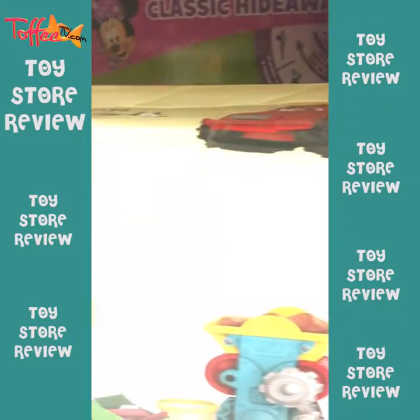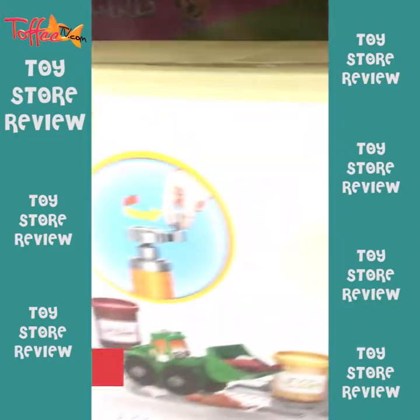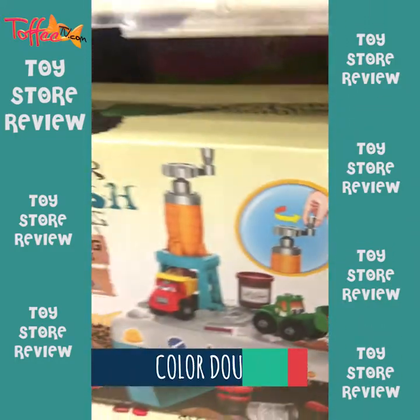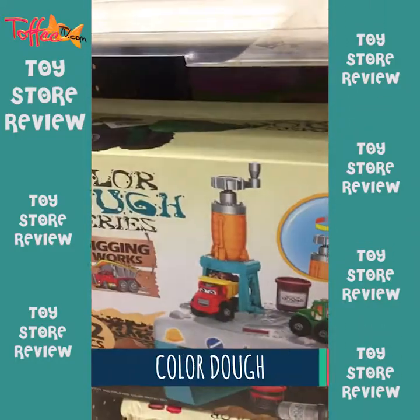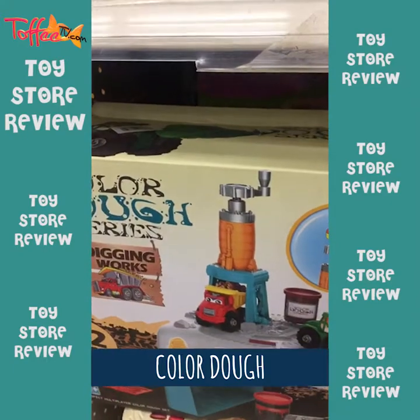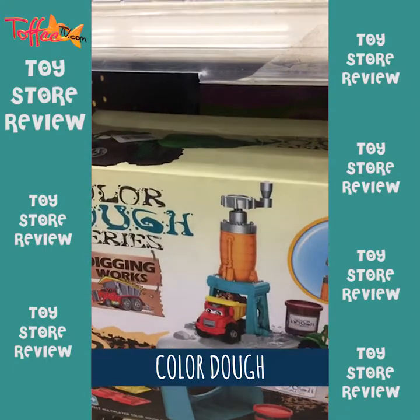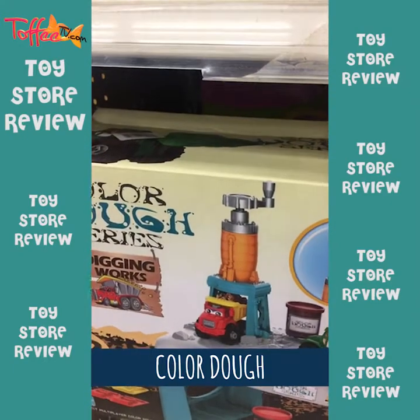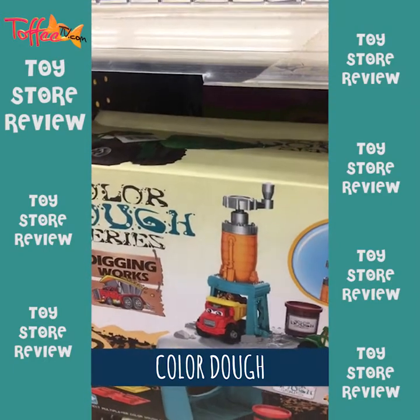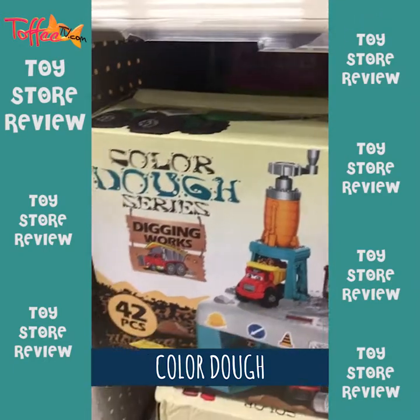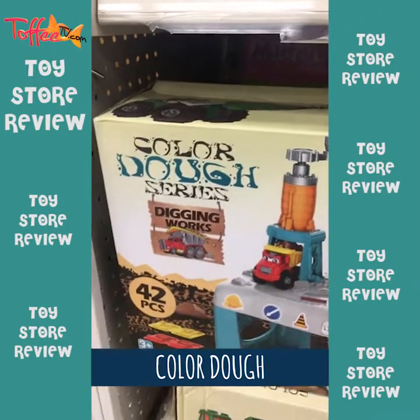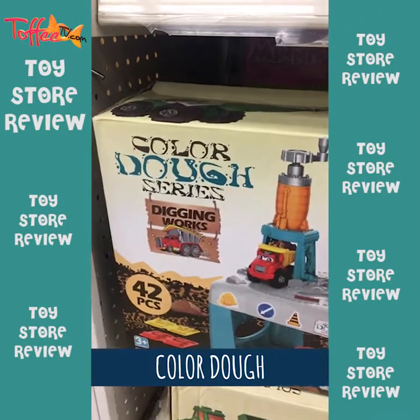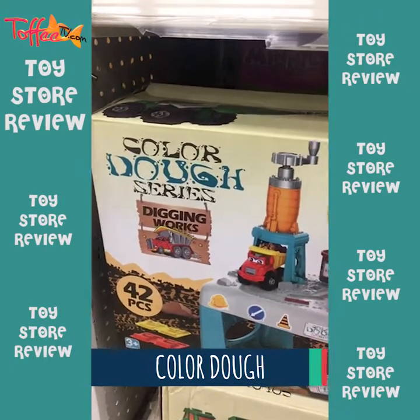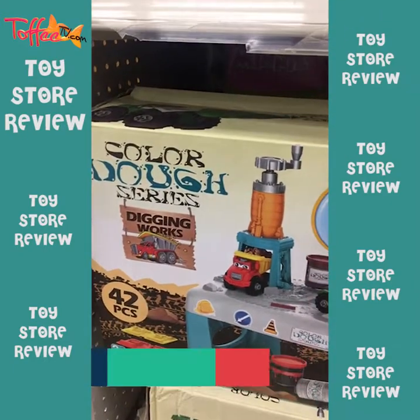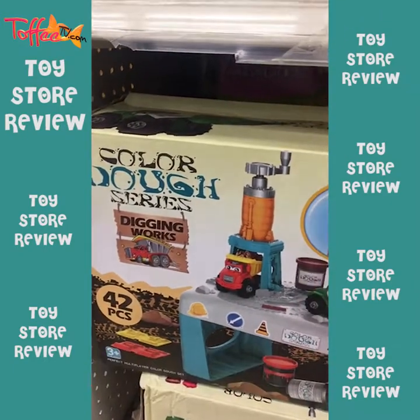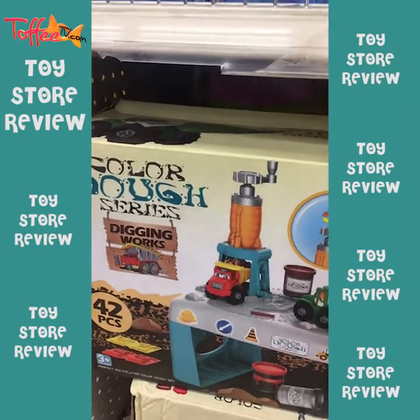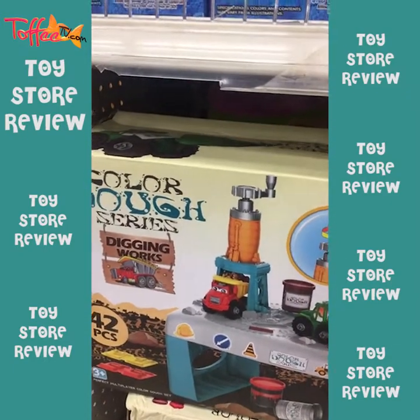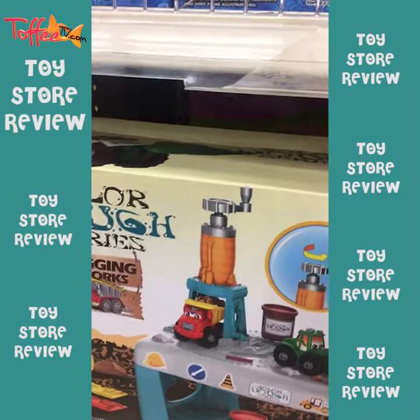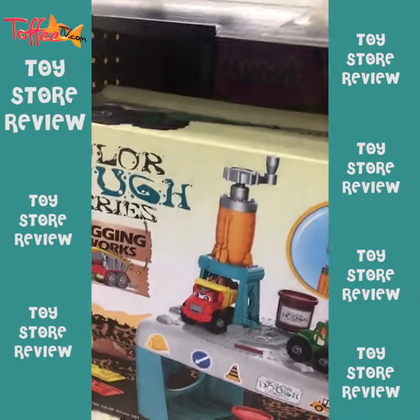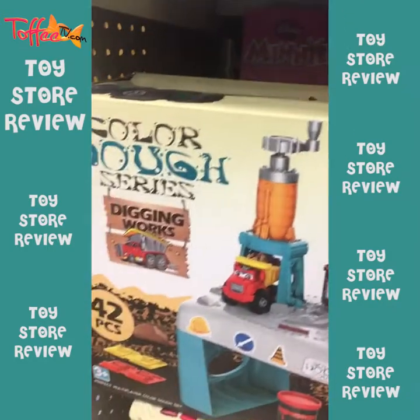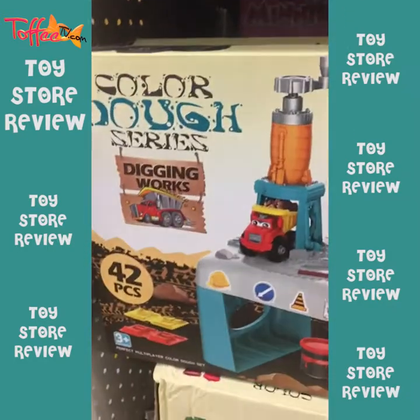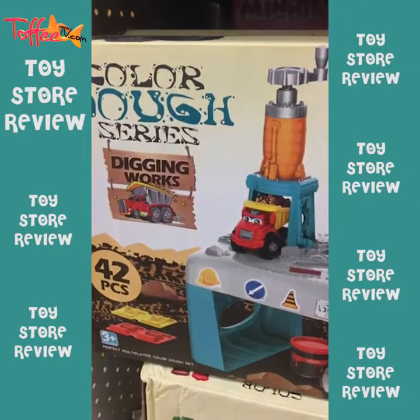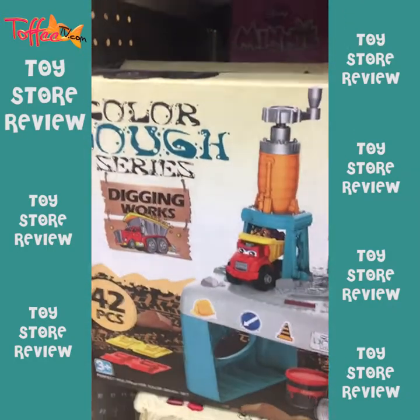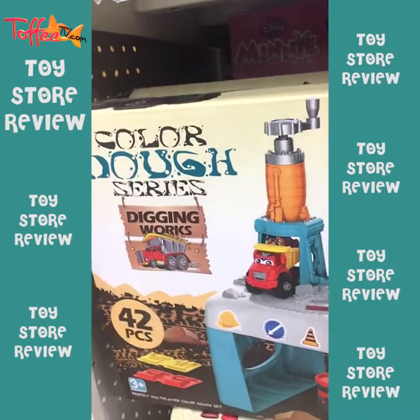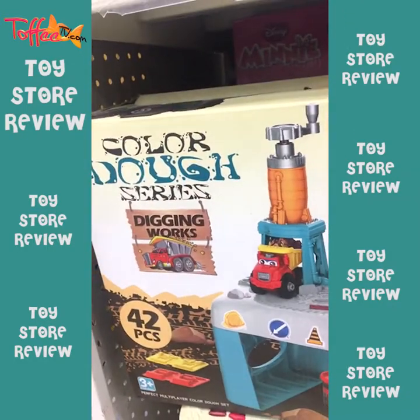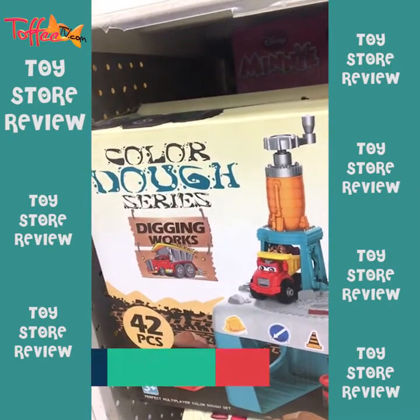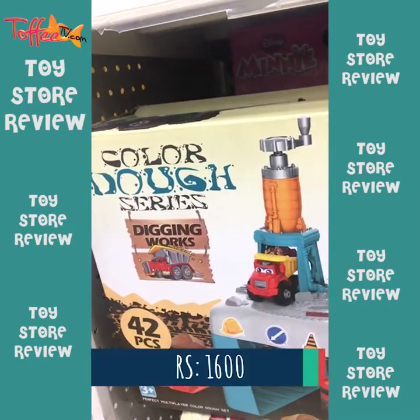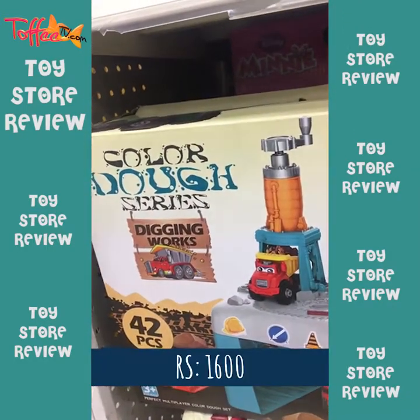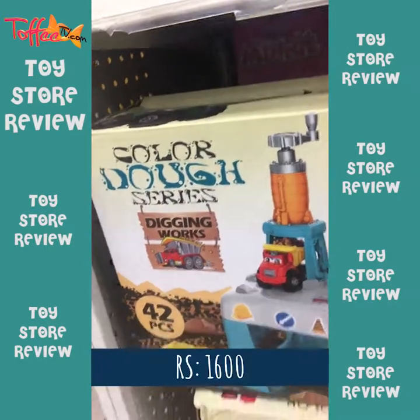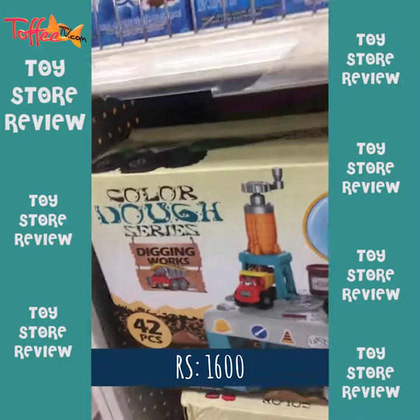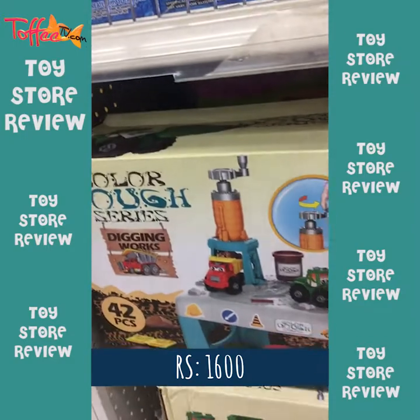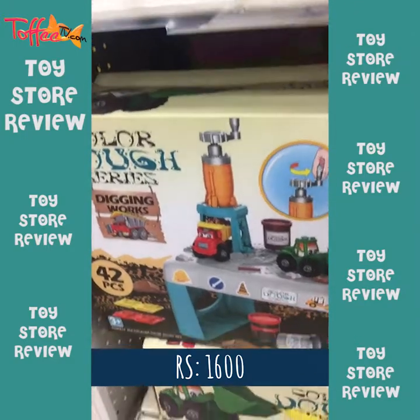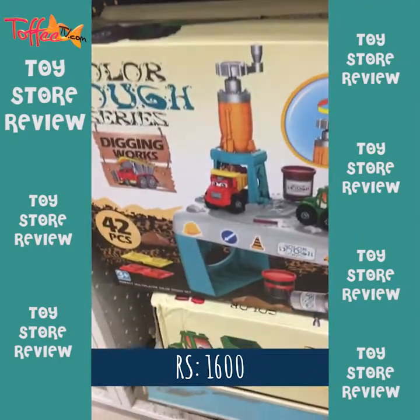There are a lot of different color dough which you can make. For construction sites — great gift for boys. This is about 1,600 rupees — takriban sola surpay.